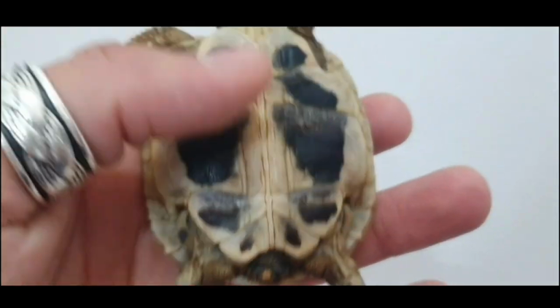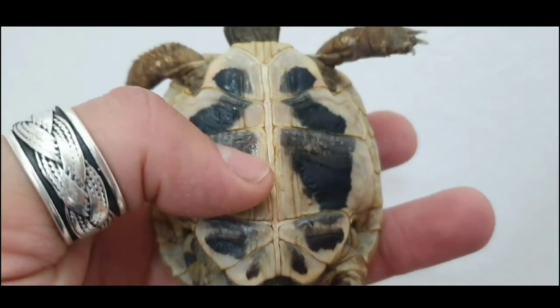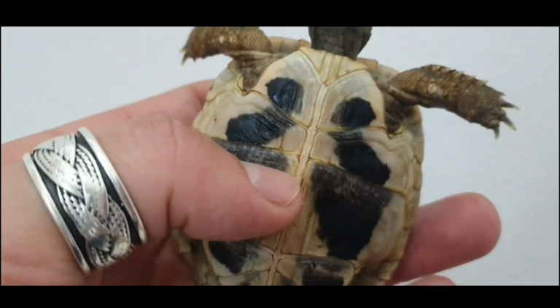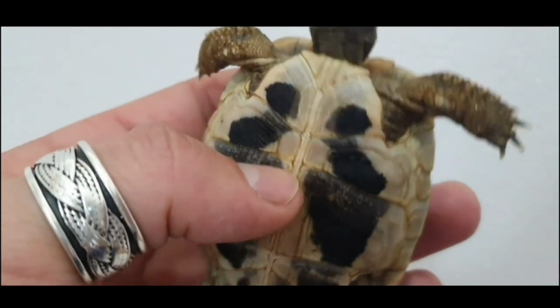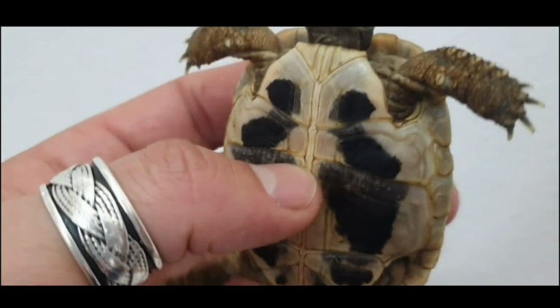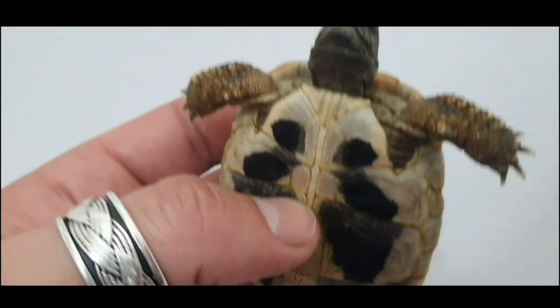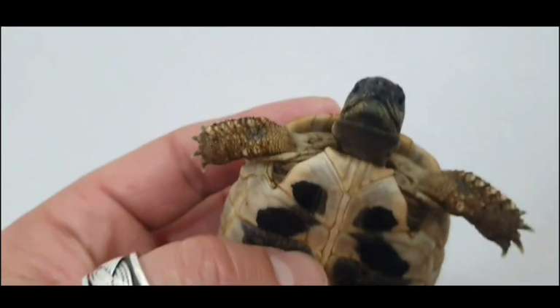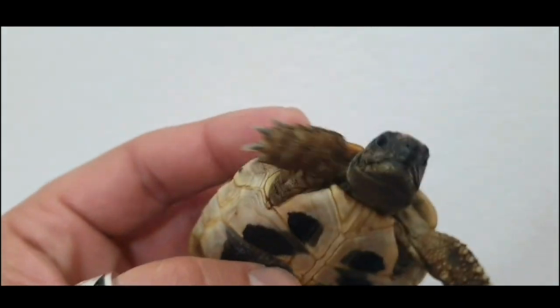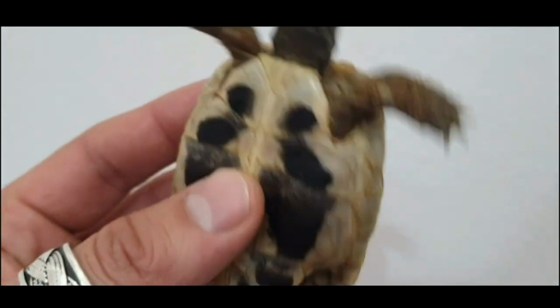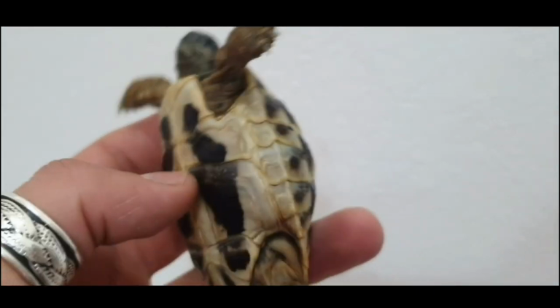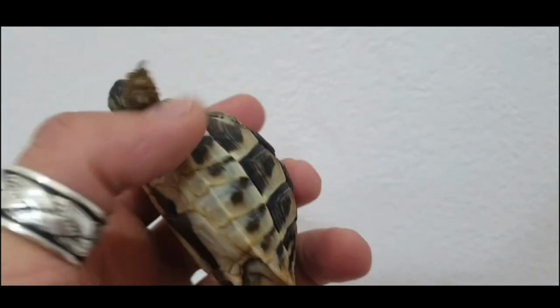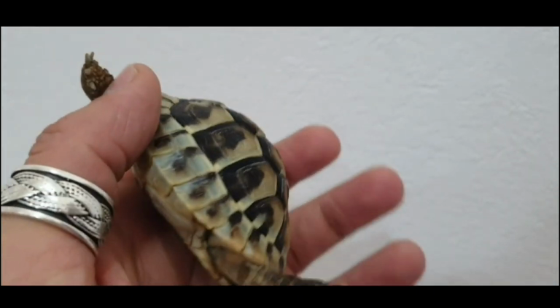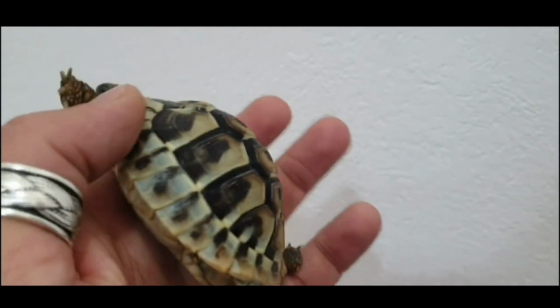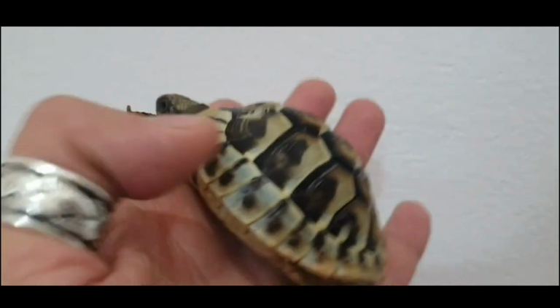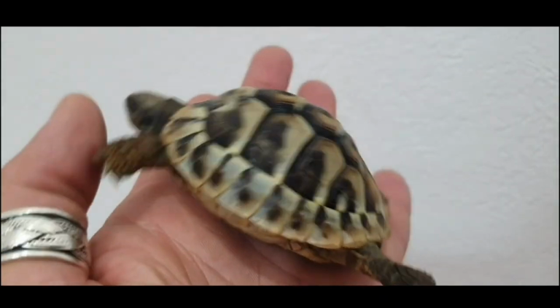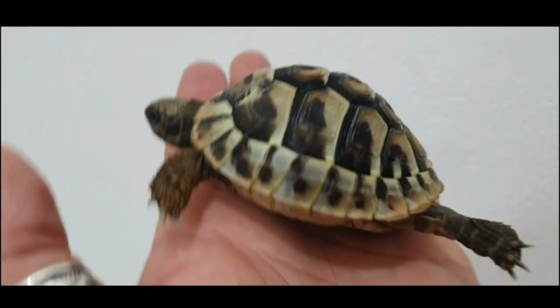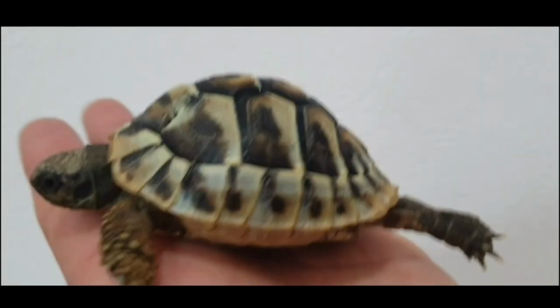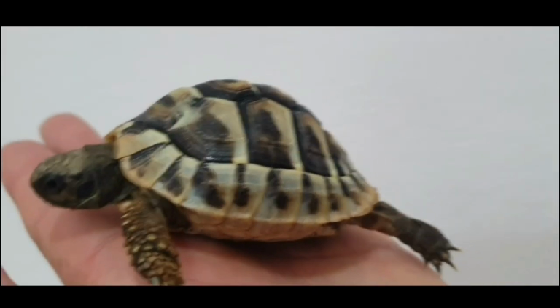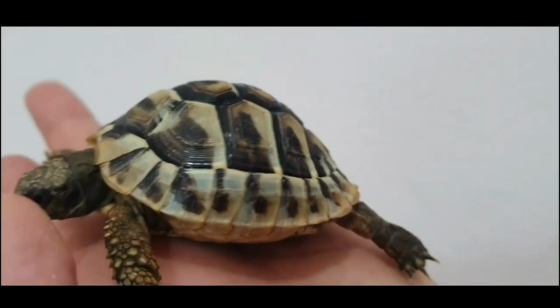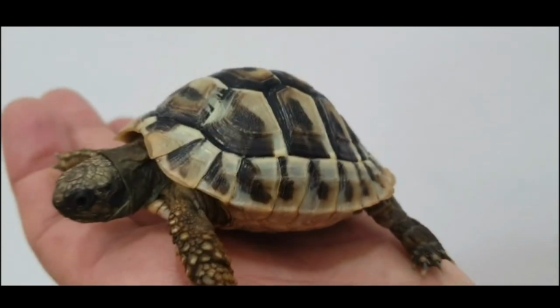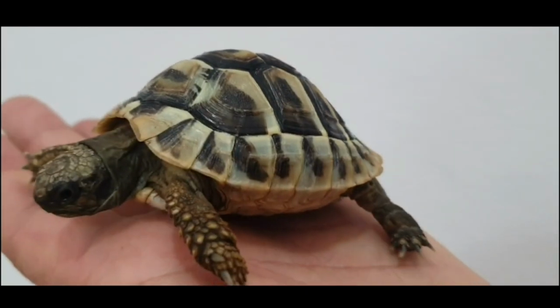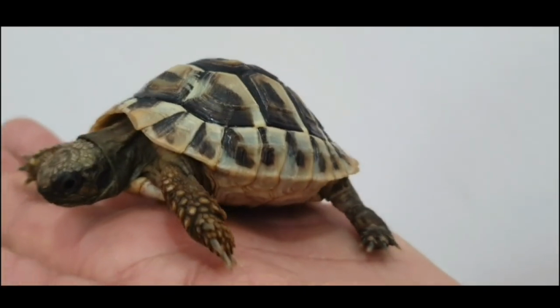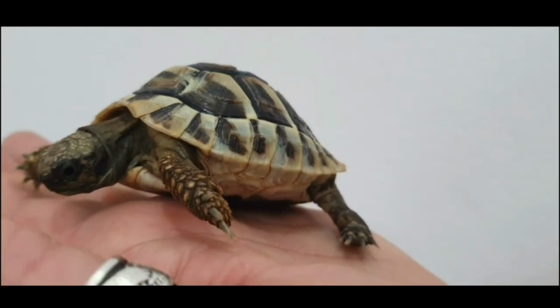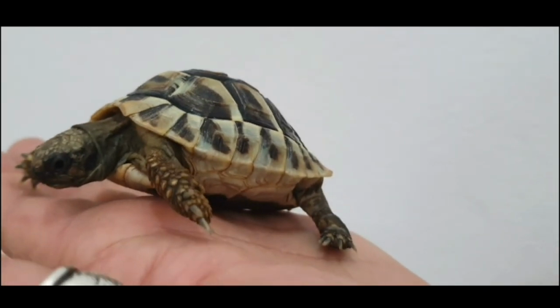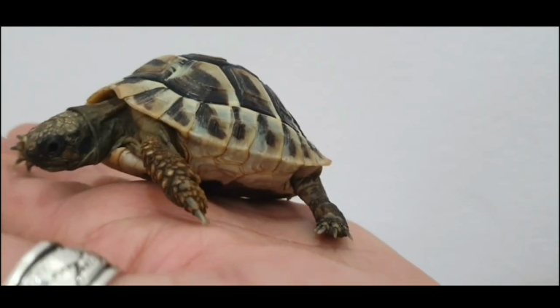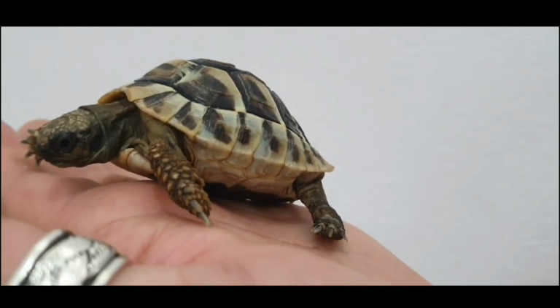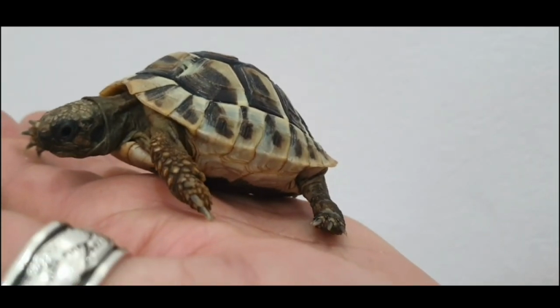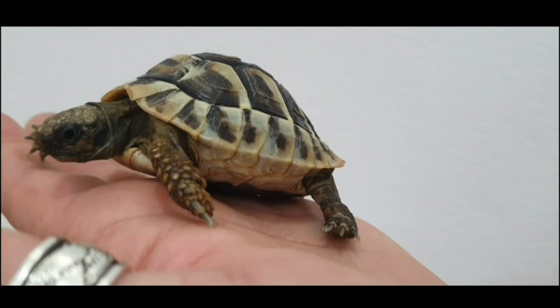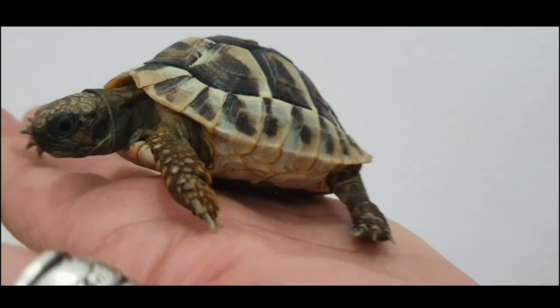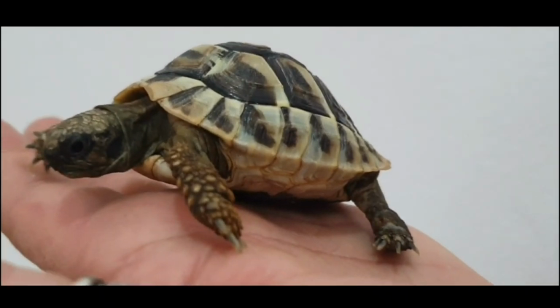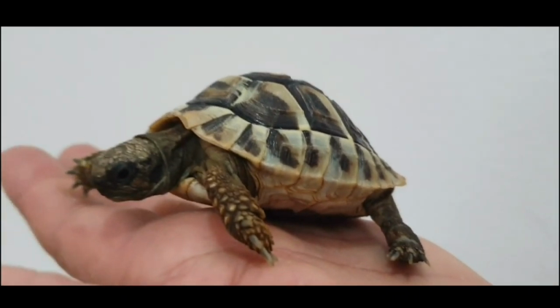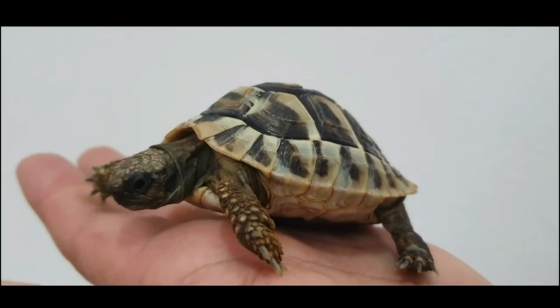Everything looks good. This is how one healthy tortoise looks.